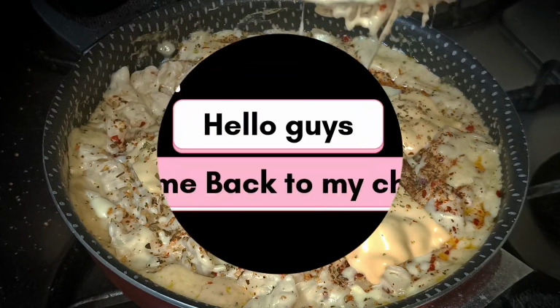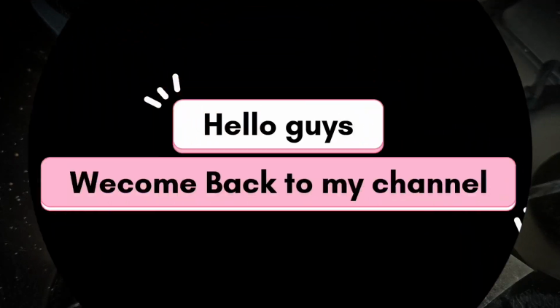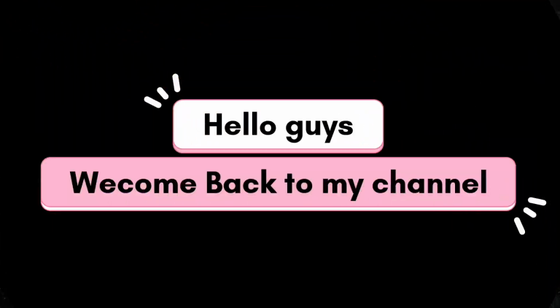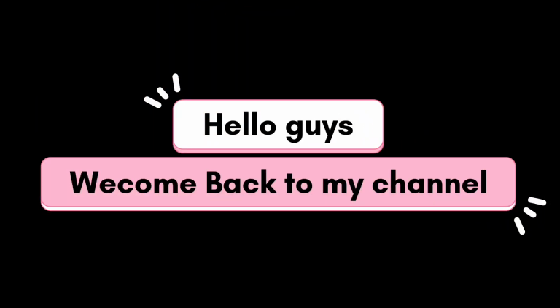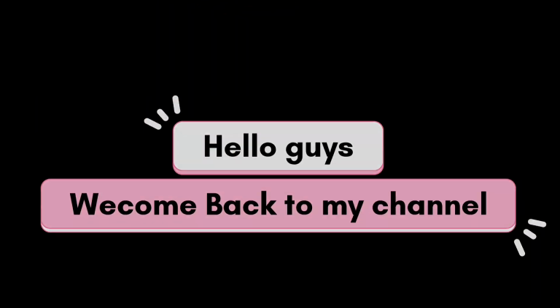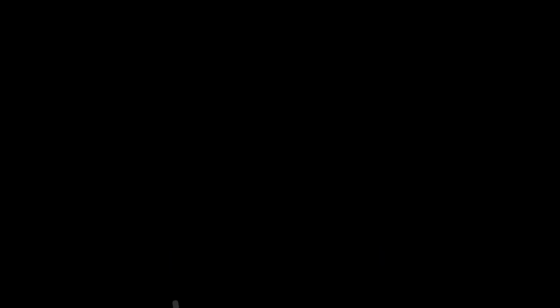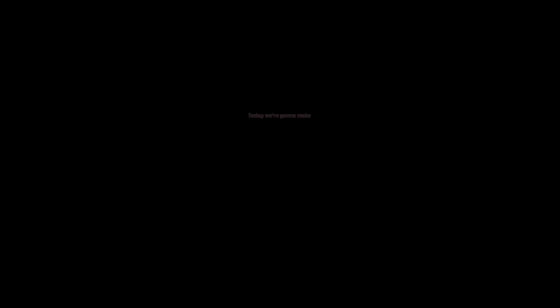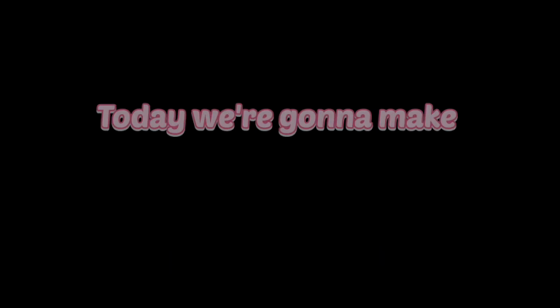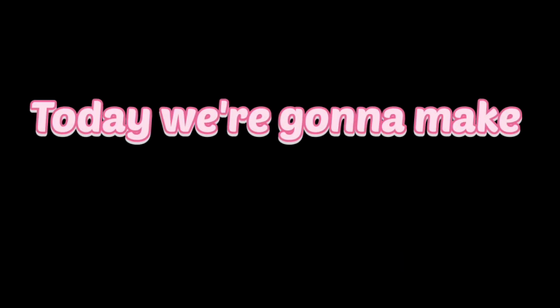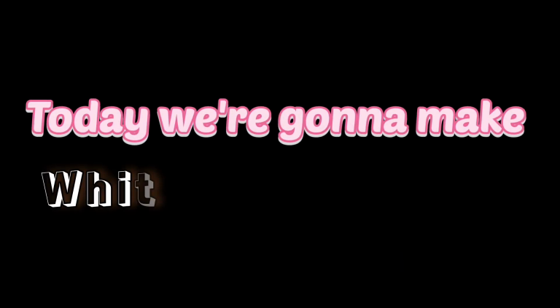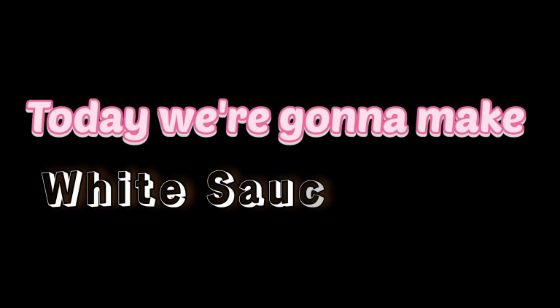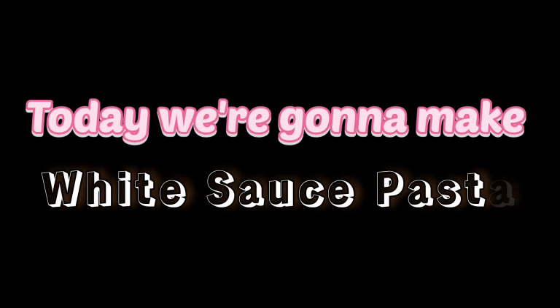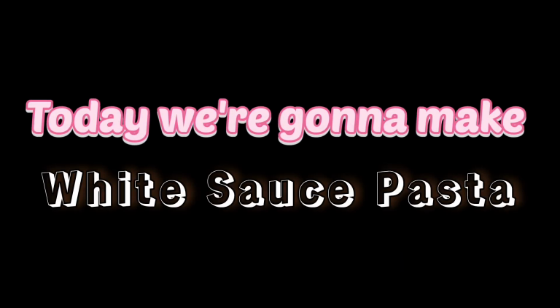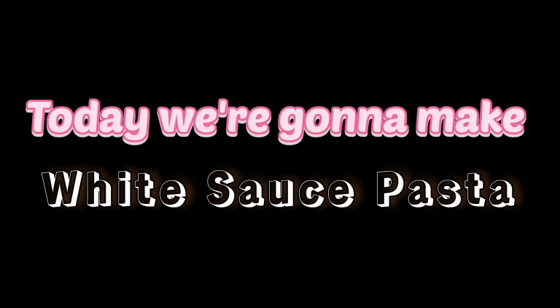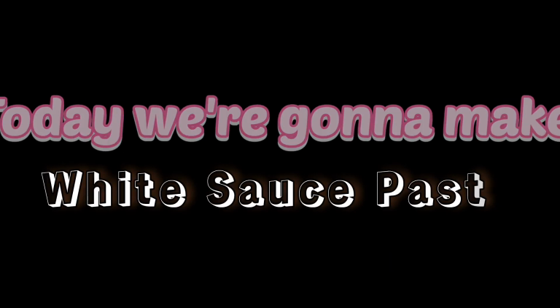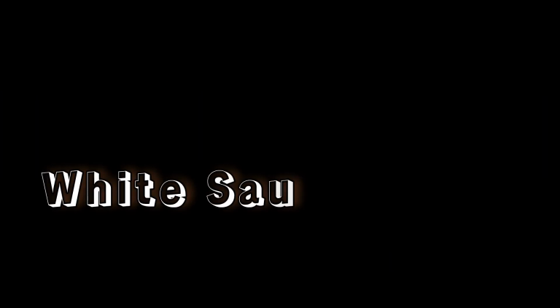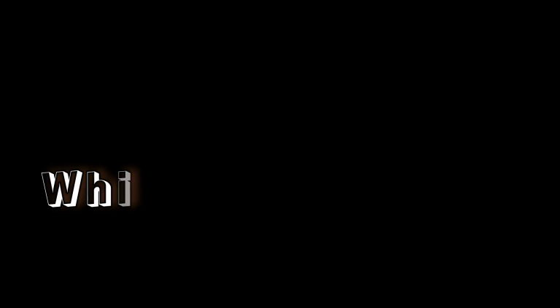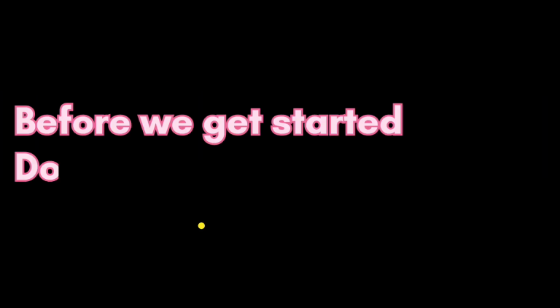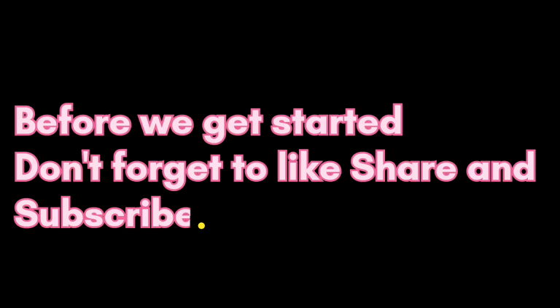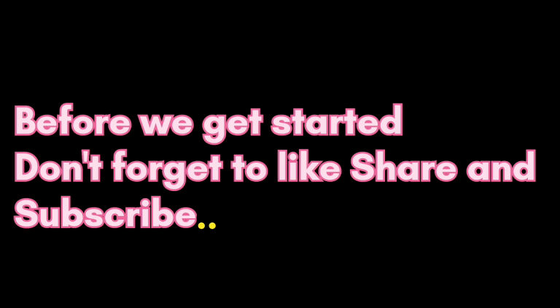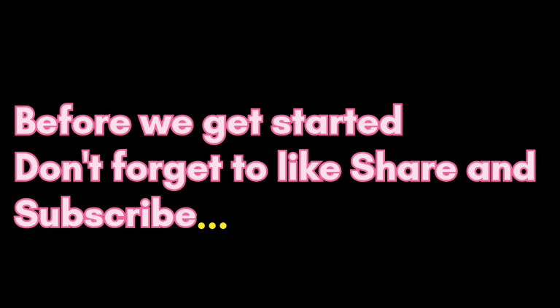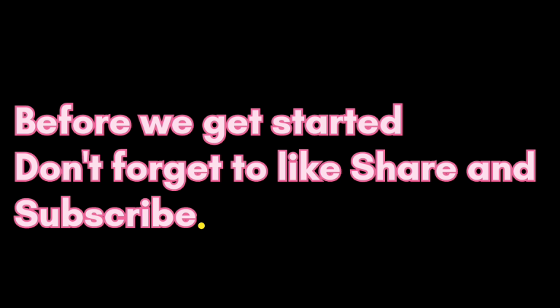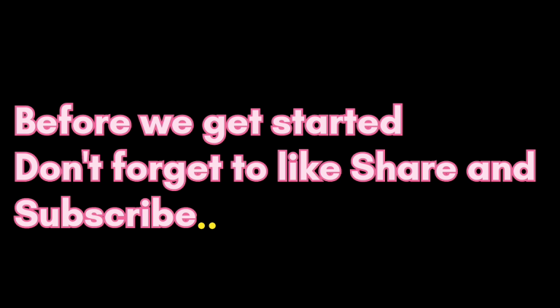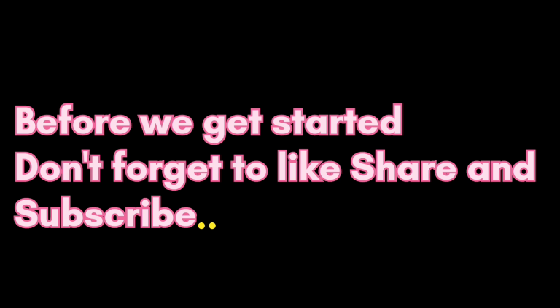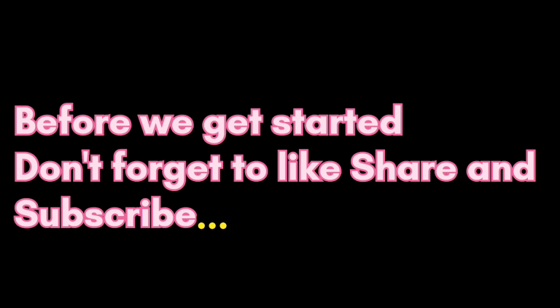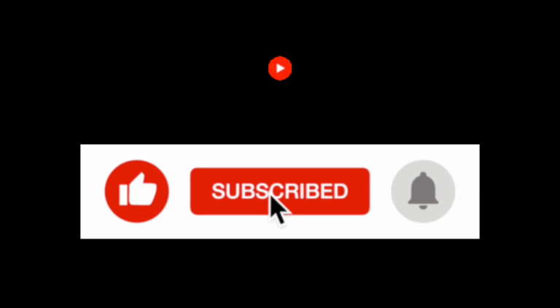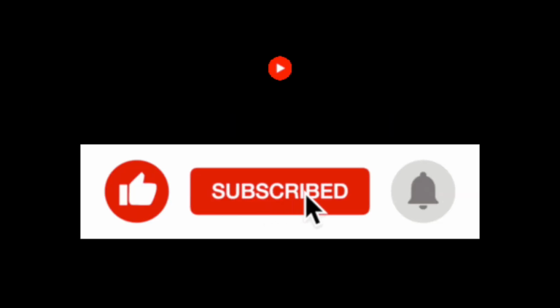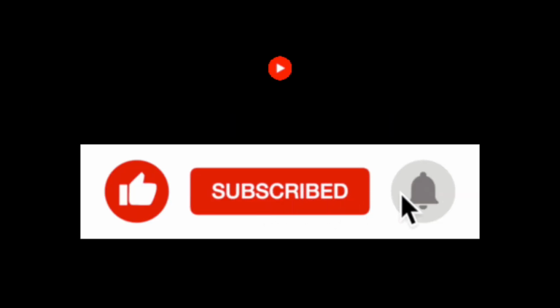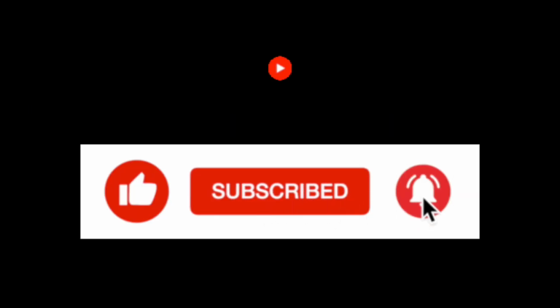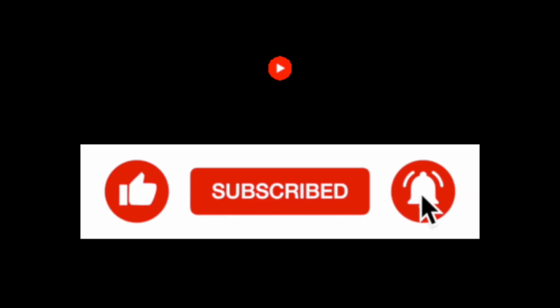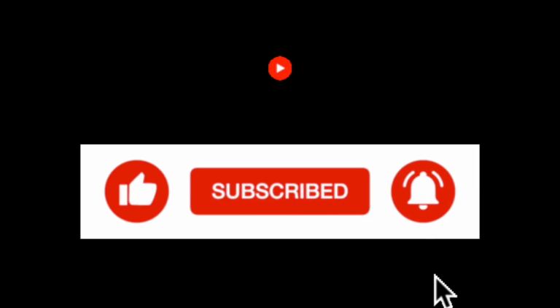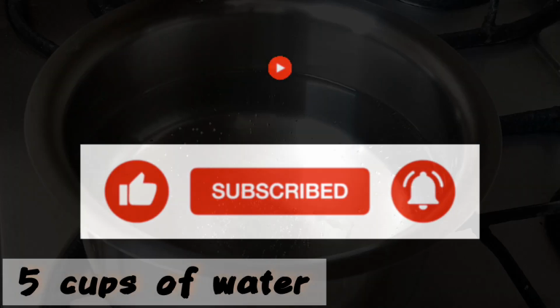Hello guys, welcome back to my channel. I hope you all are doing great. Today we are going to make white sauce pasta, and very quickly. Before we get started, please do like, share, and subscribe to my channel.